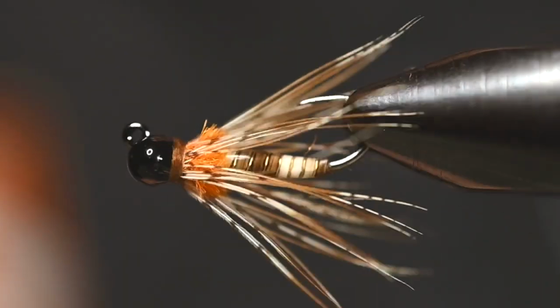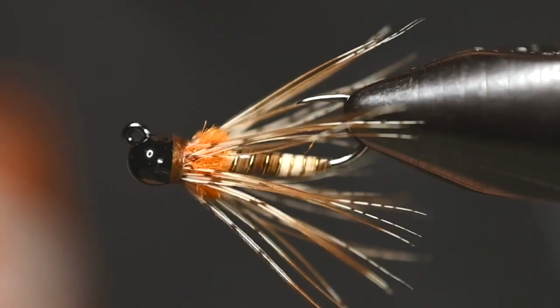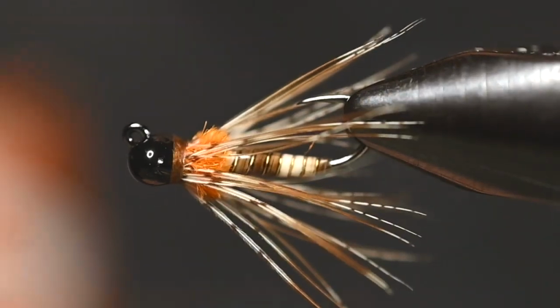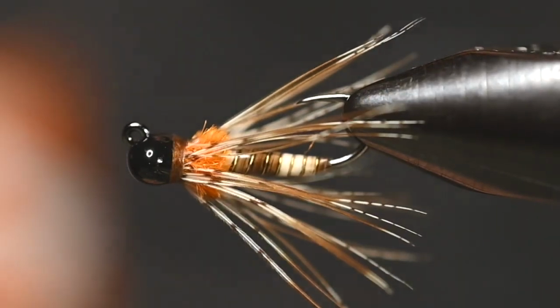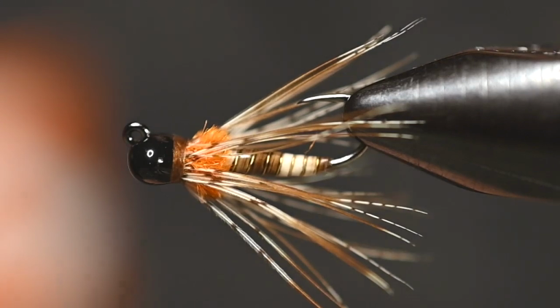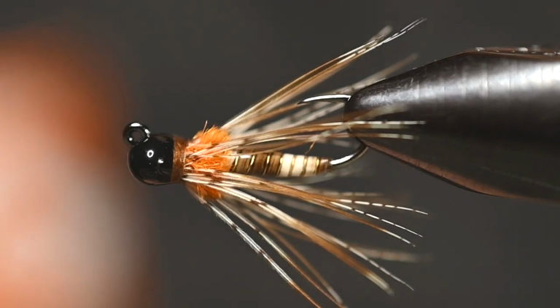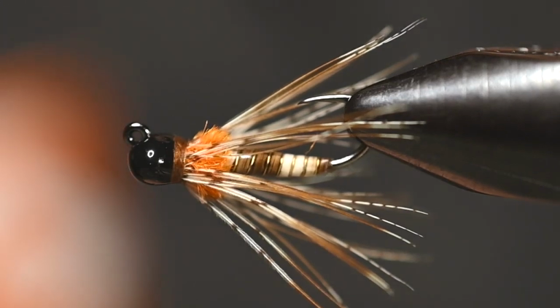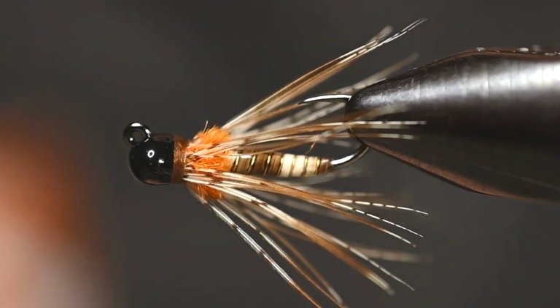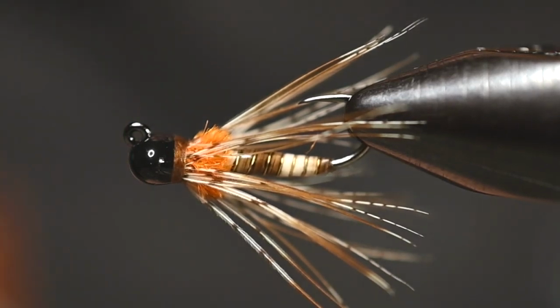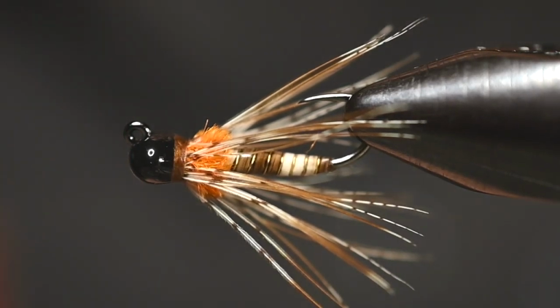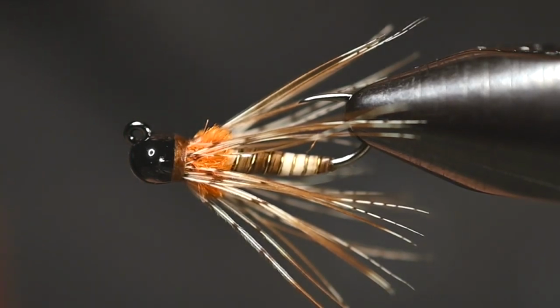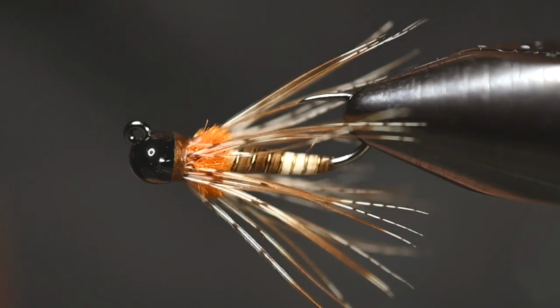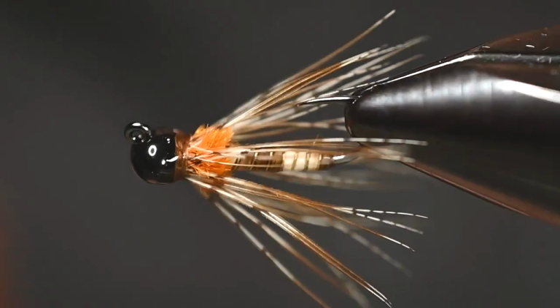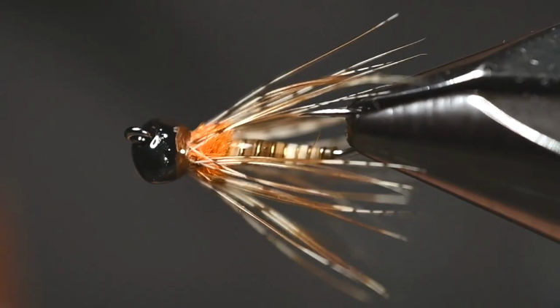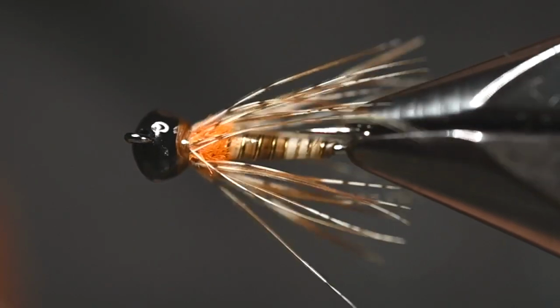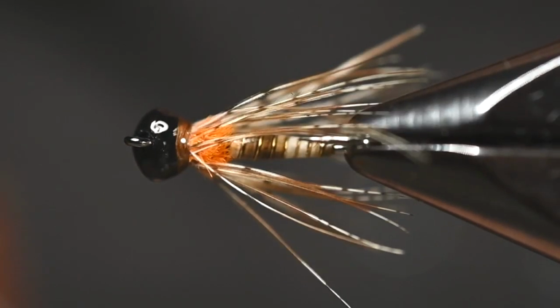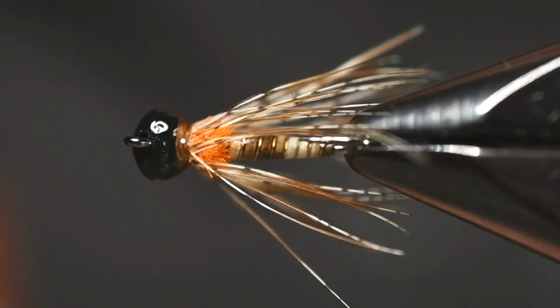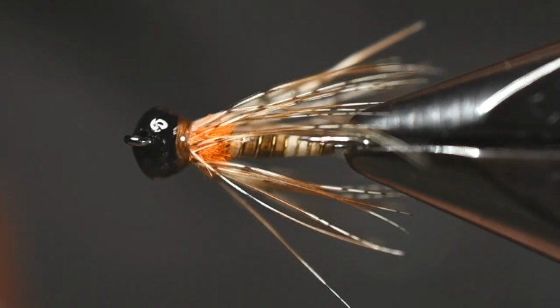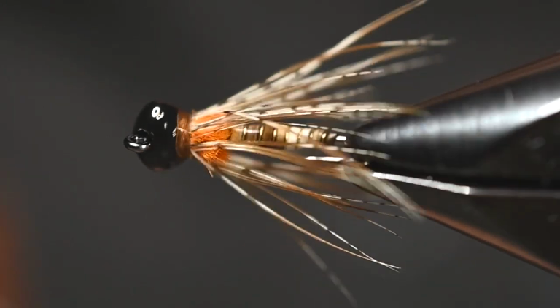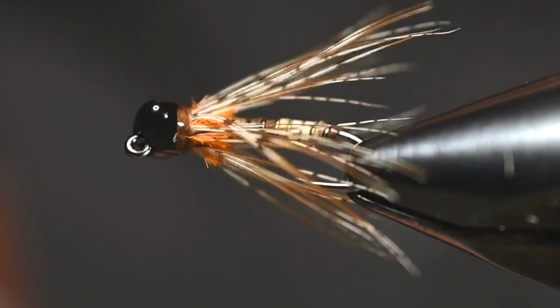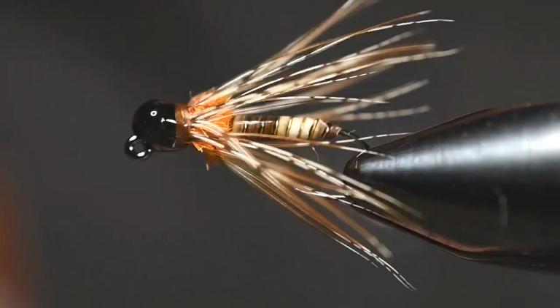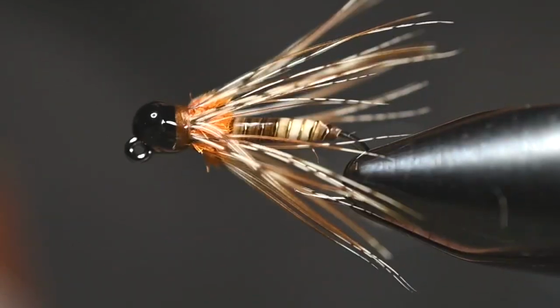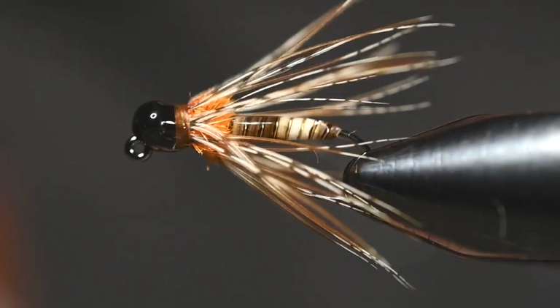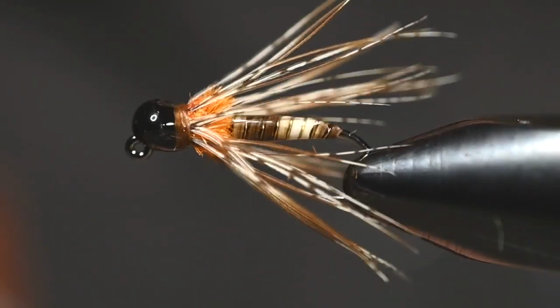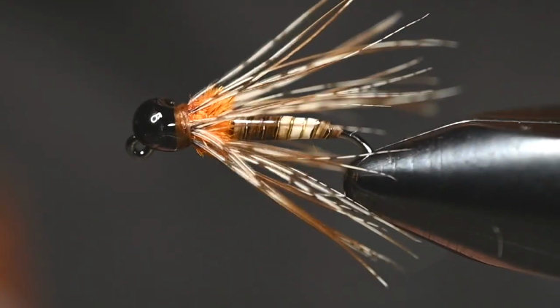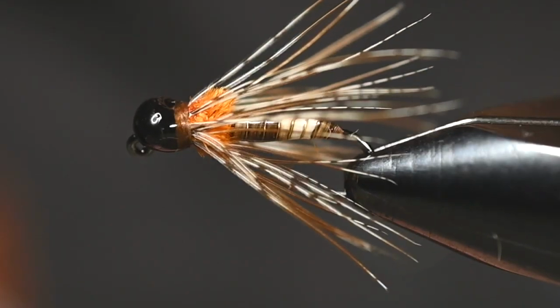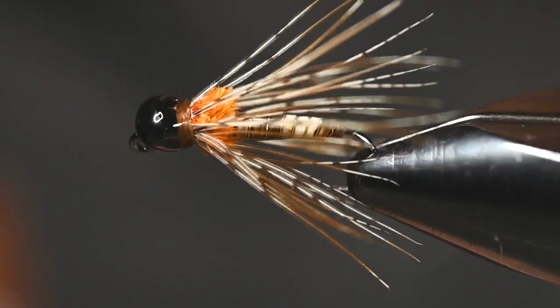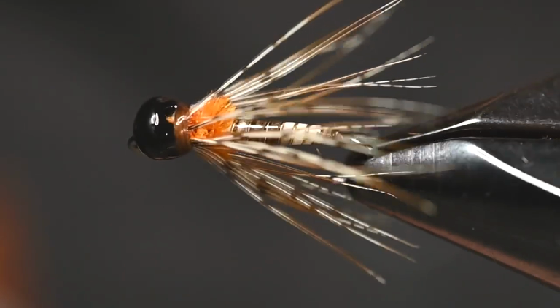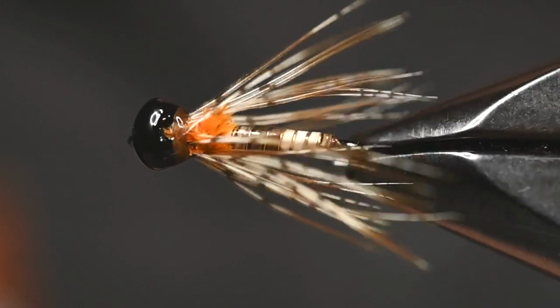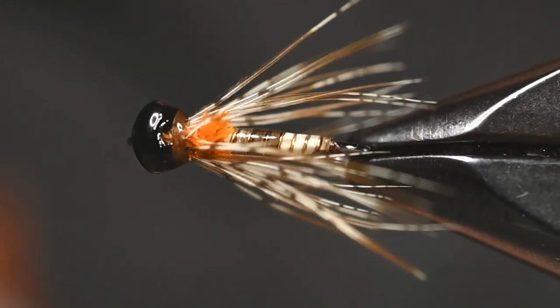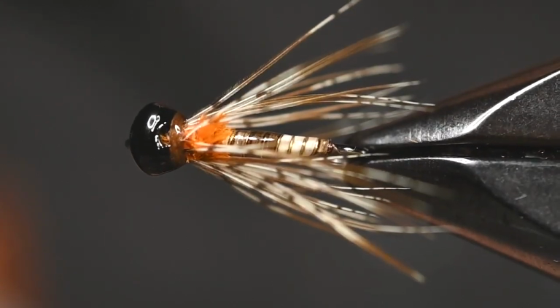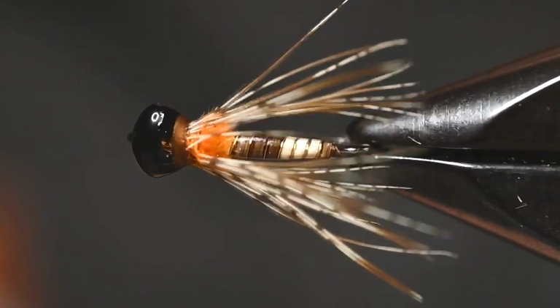The Peccary and Partridge Soft Hackle — orange peacock in there for just a subtle hot spot. Tie this up, fish it, and watch those fish go nuts.